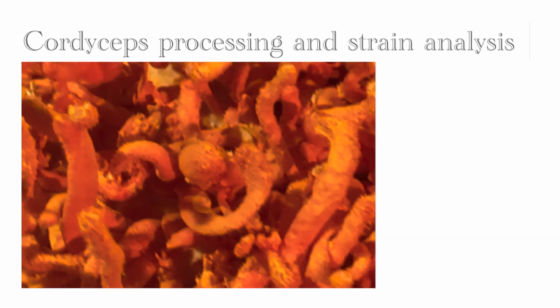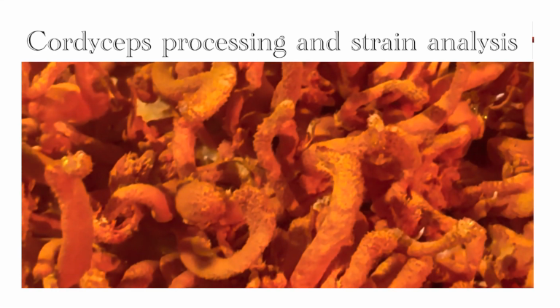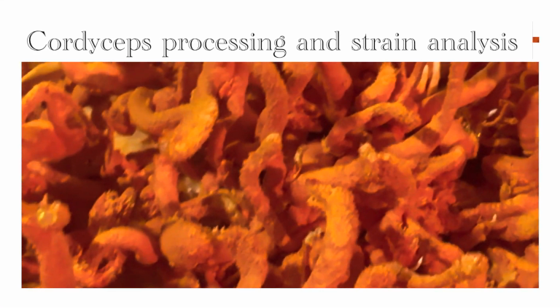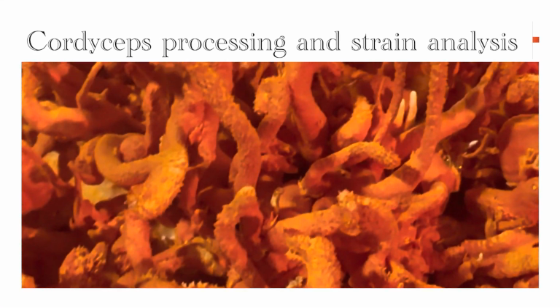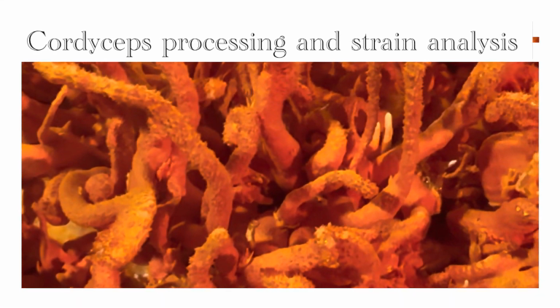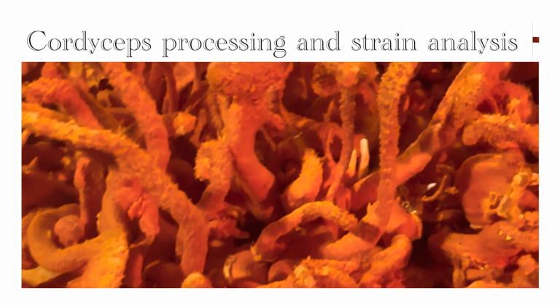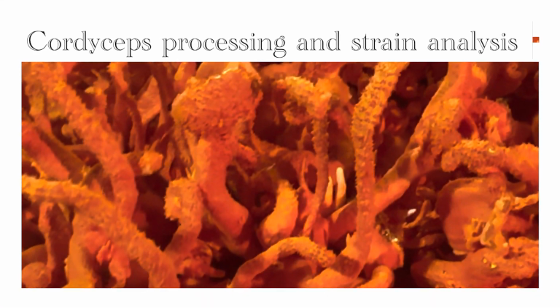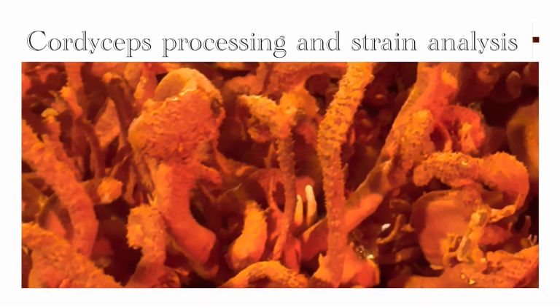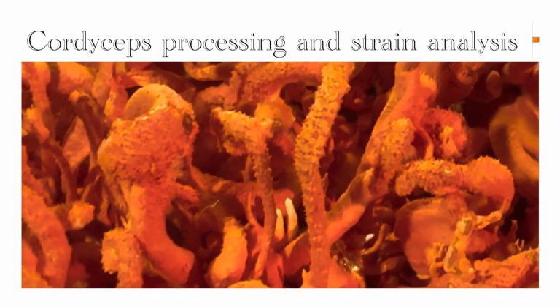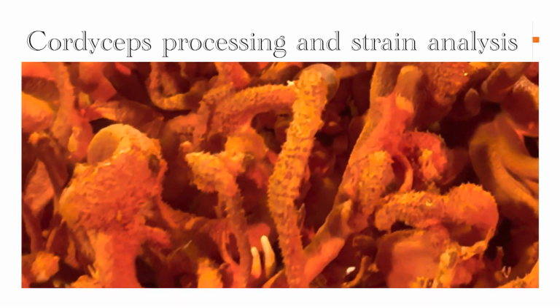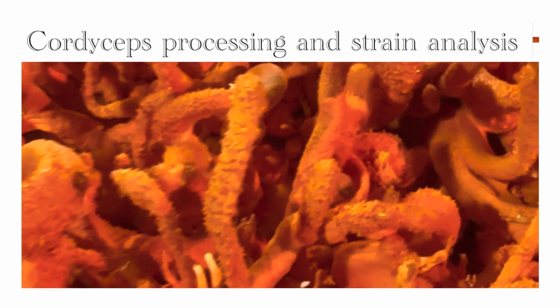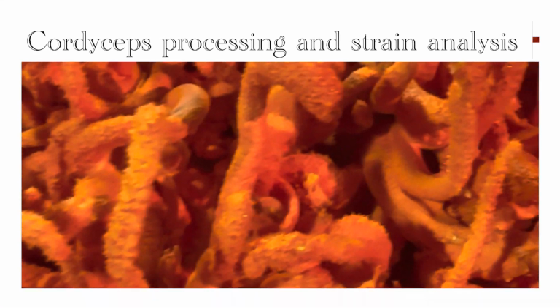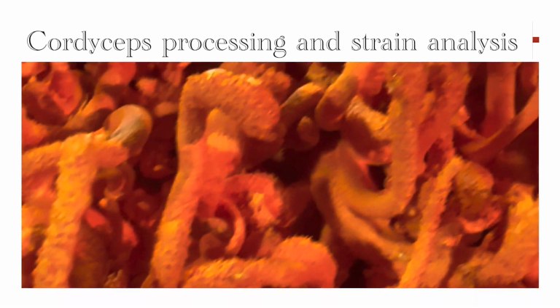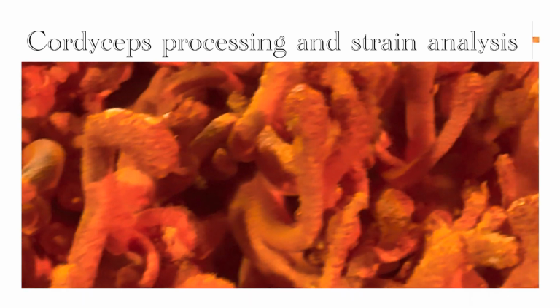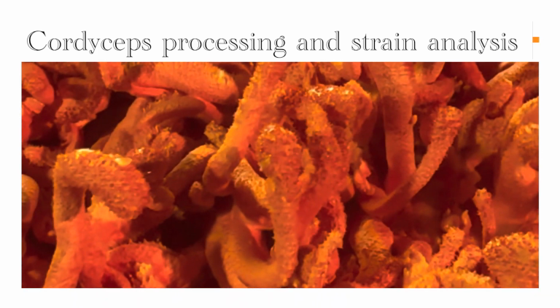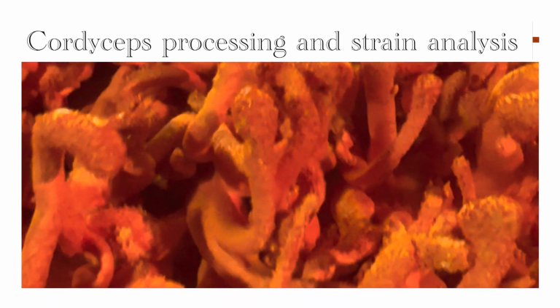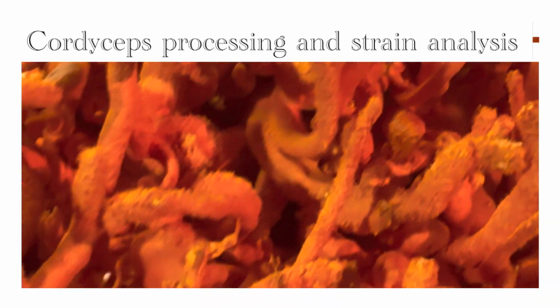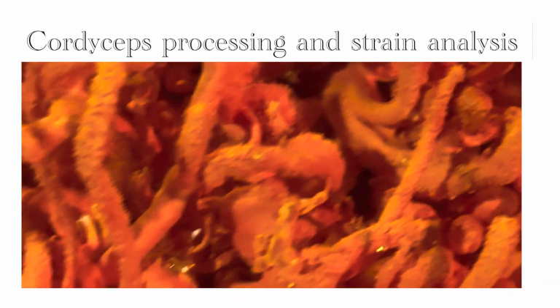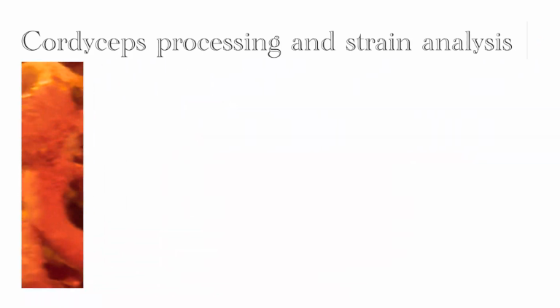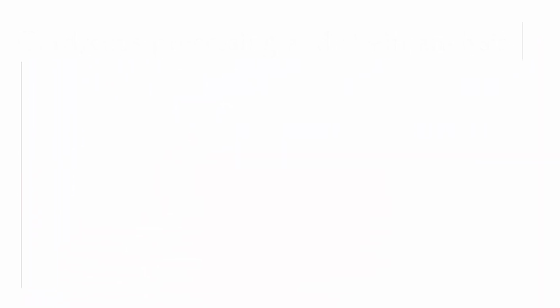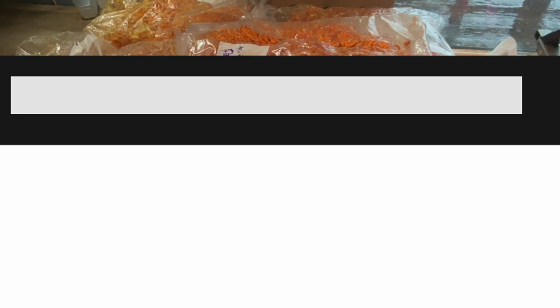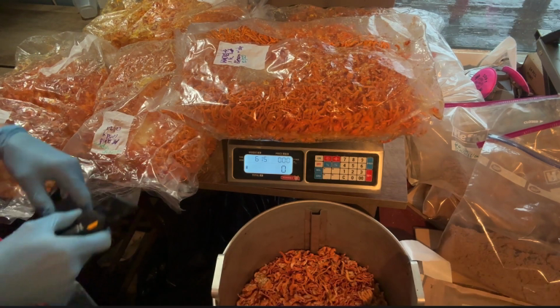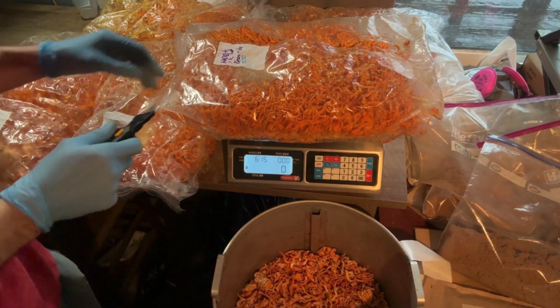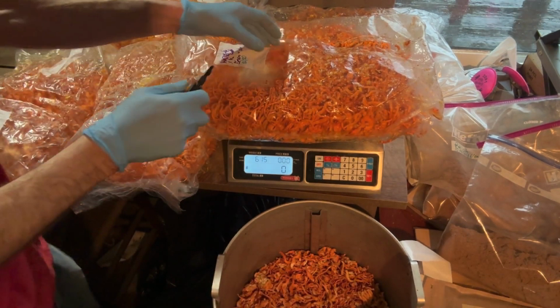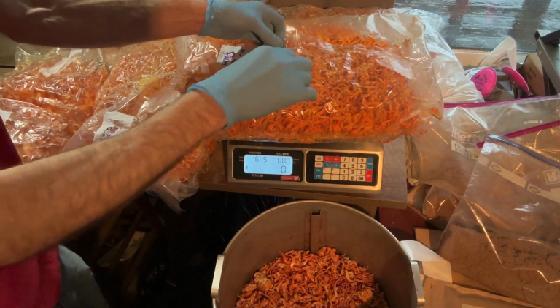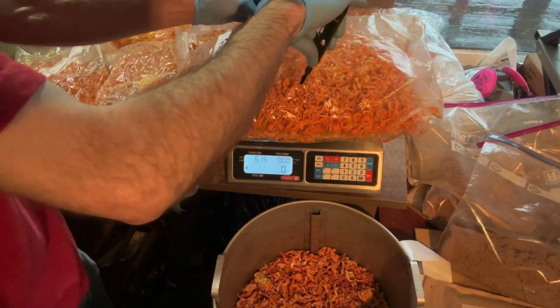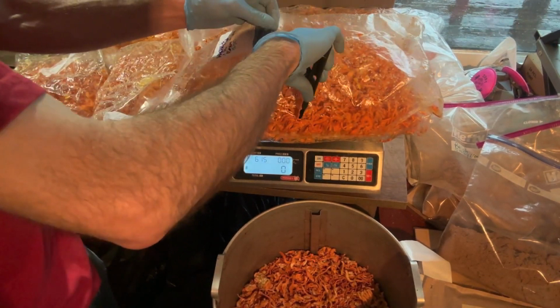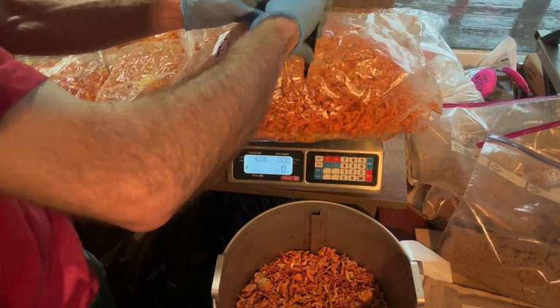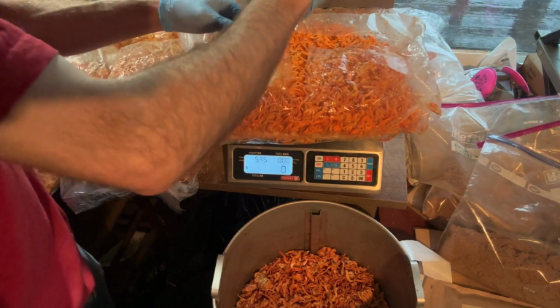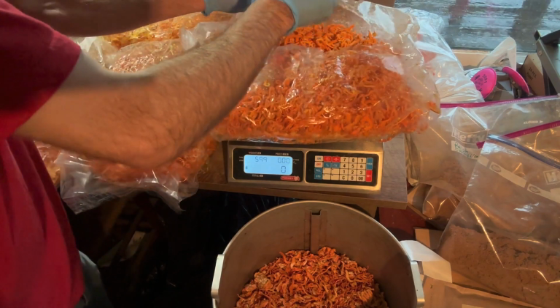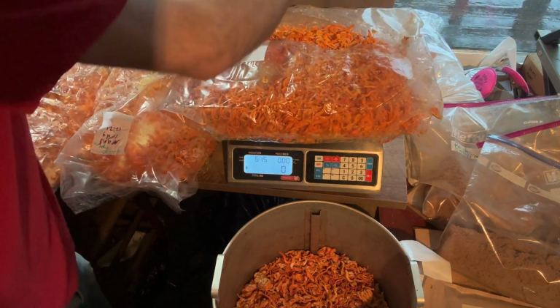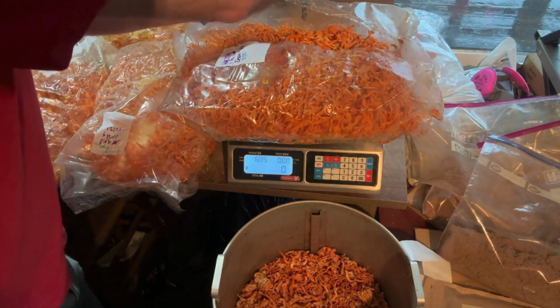What's up everybody, Farmer Ben from Den Hill Farm and Fungi here, and I'm going to be analyzing Cordyceps processing and strains.